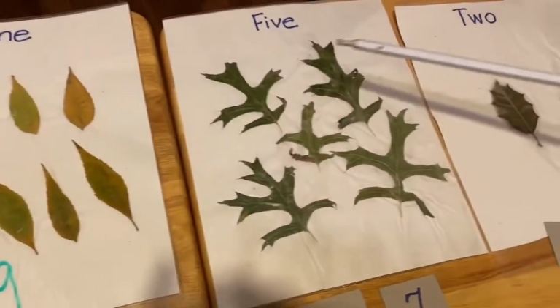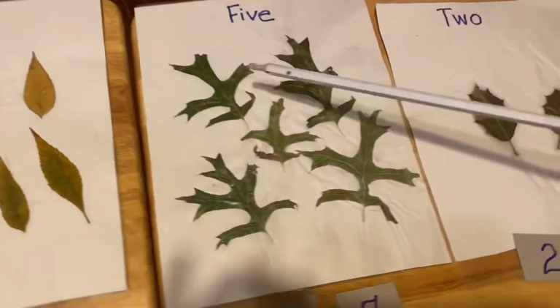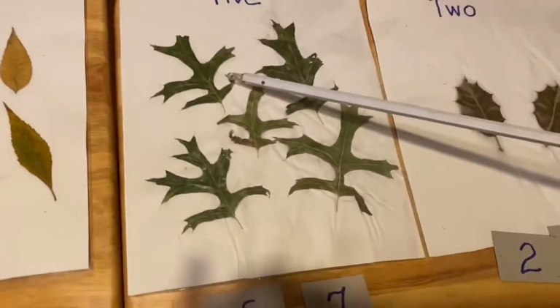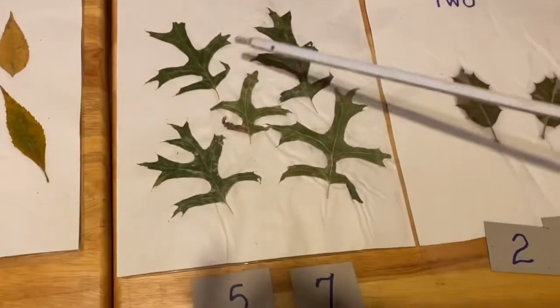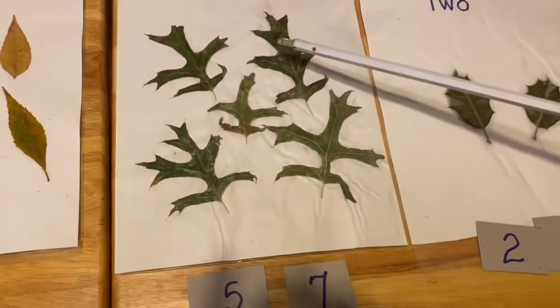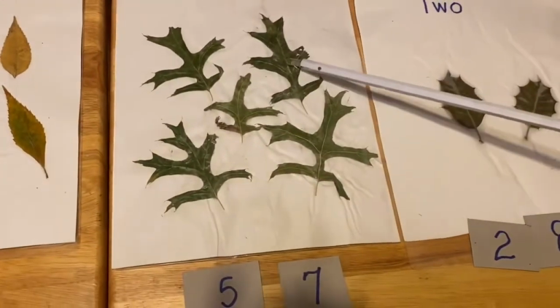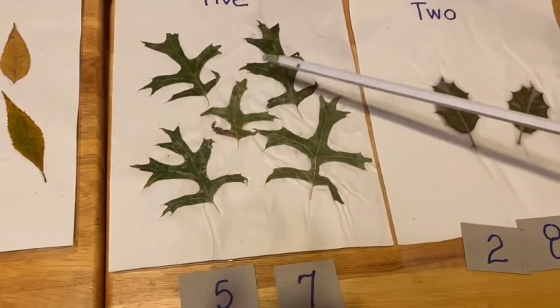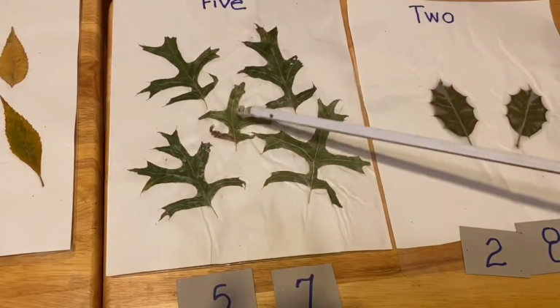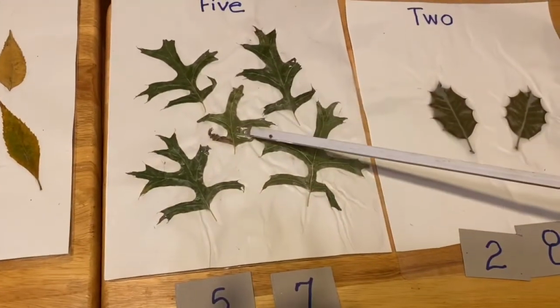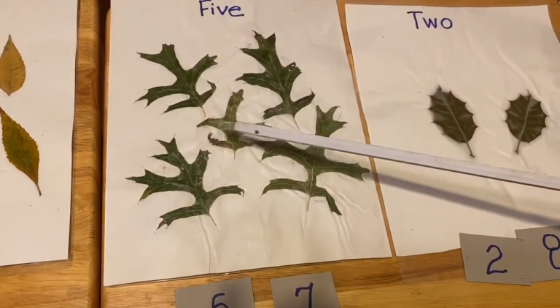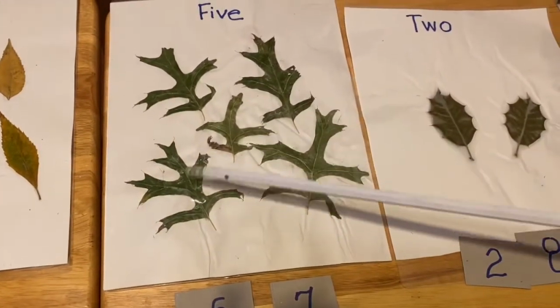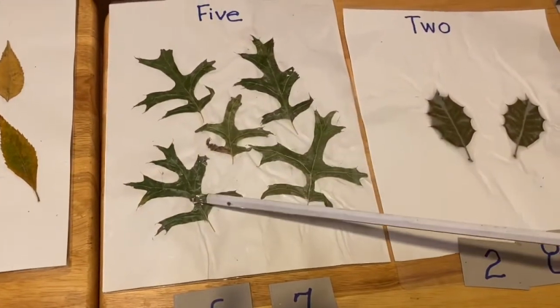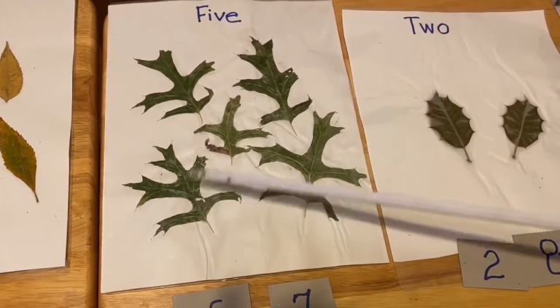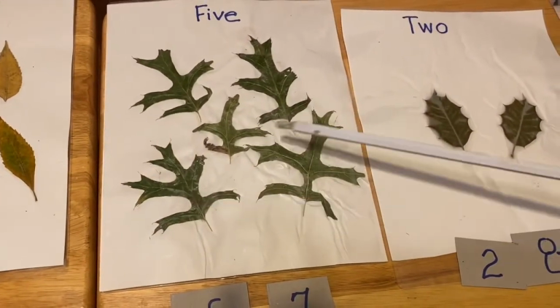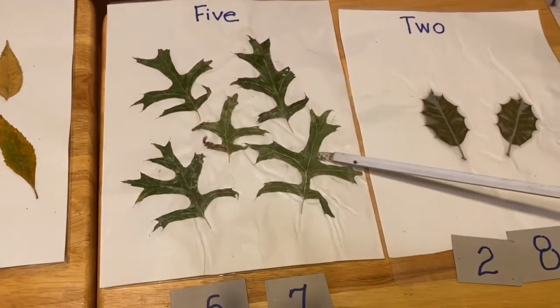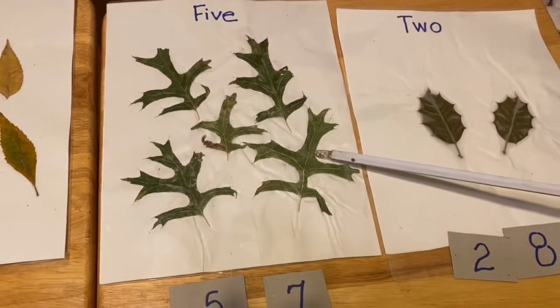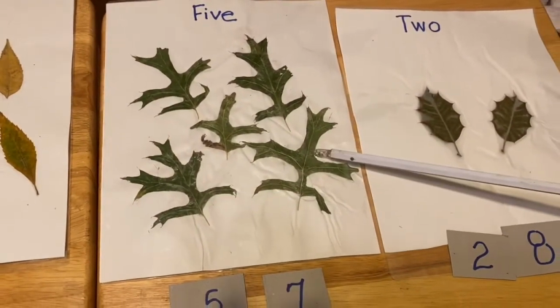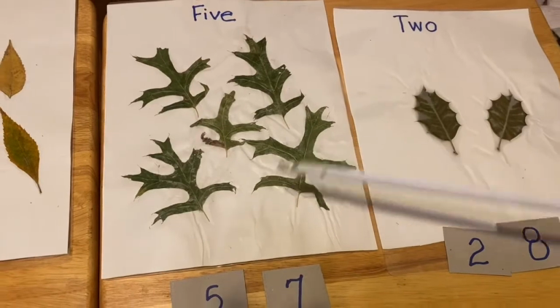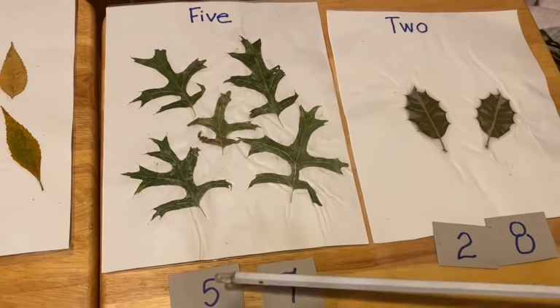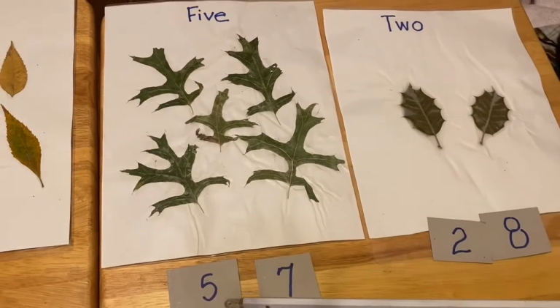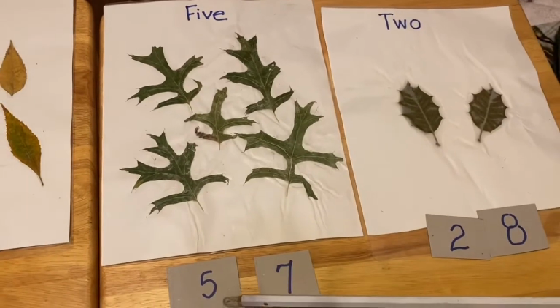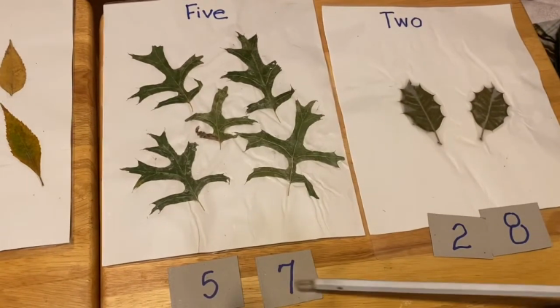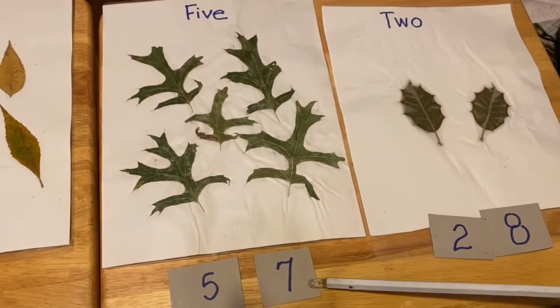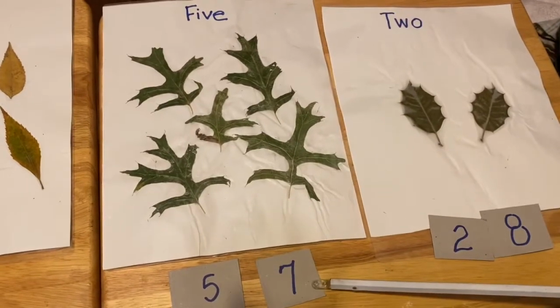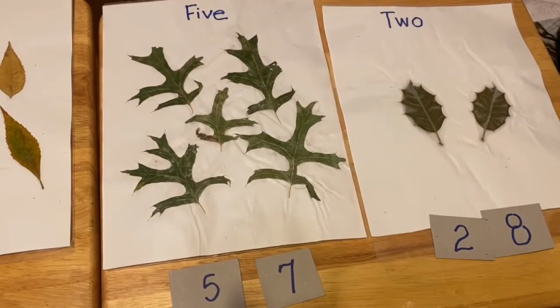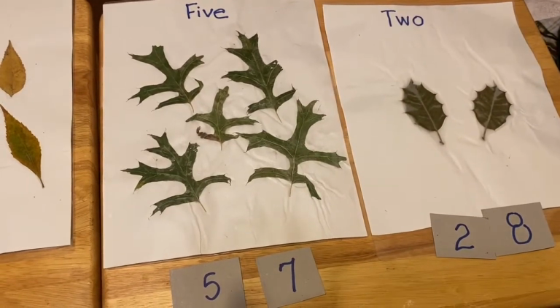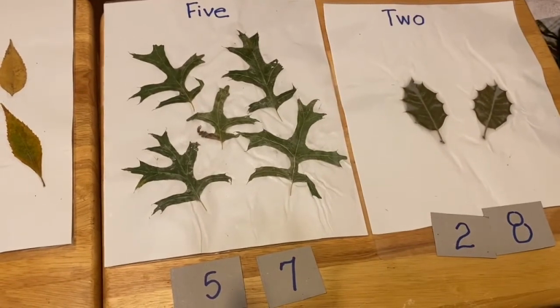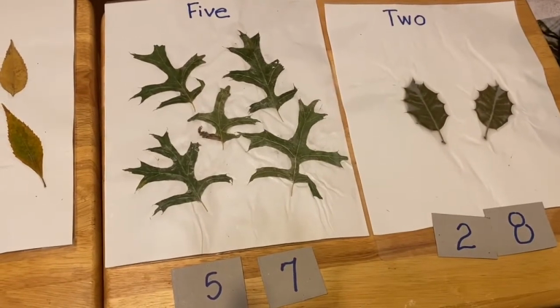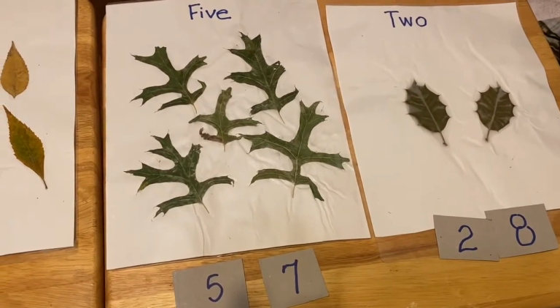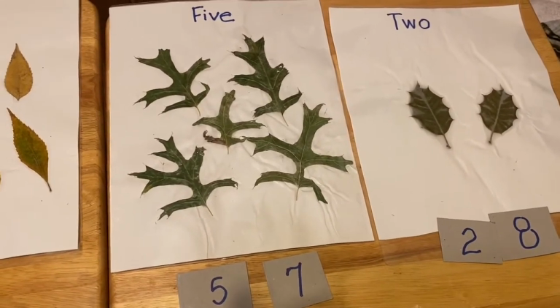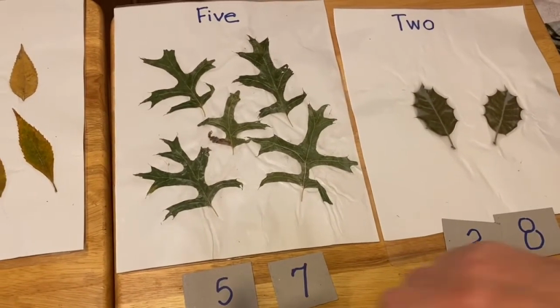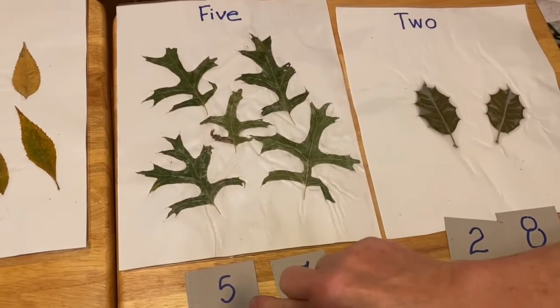One, two, three, four, five. Is this the number five, or is this the number five? Correct, it's this one.